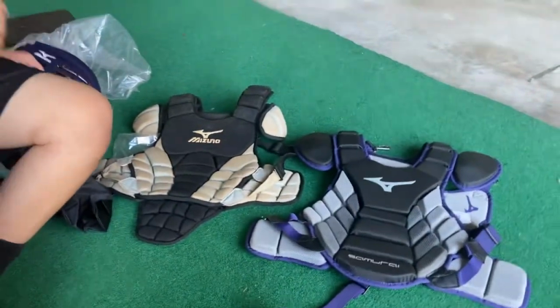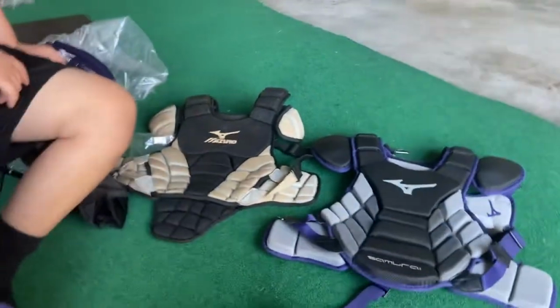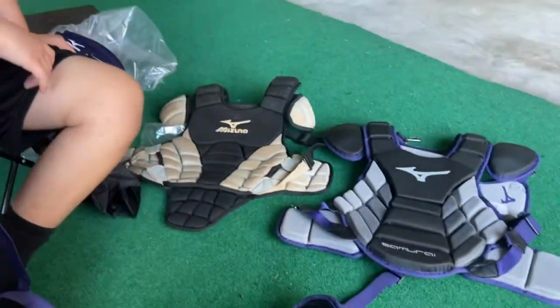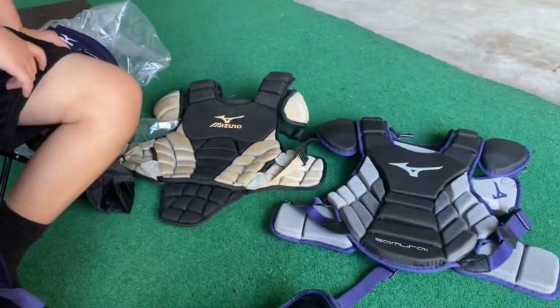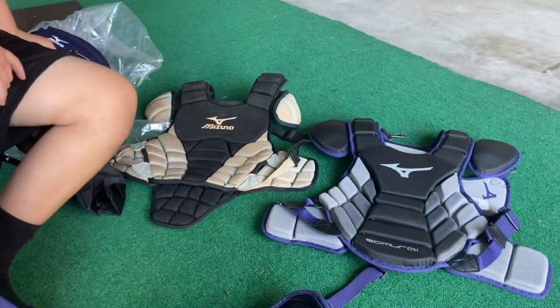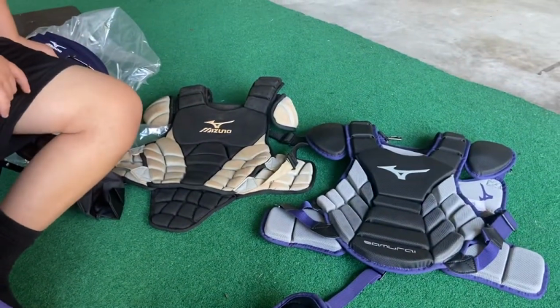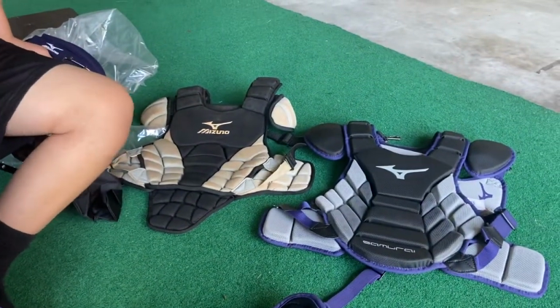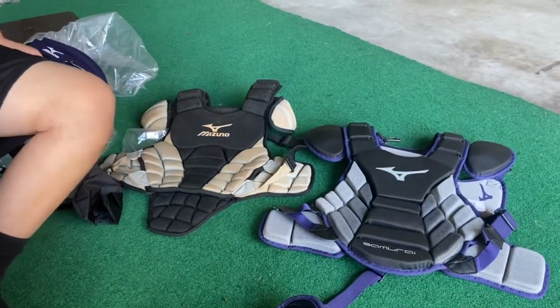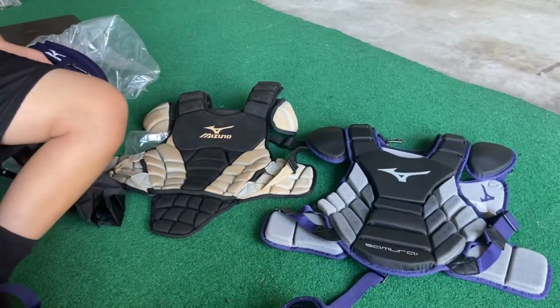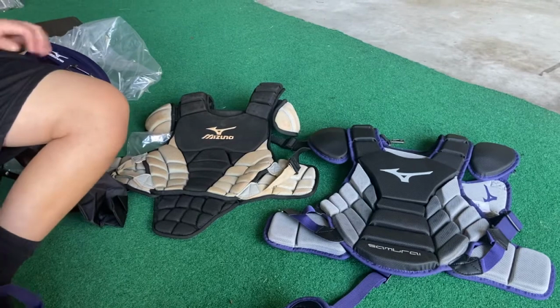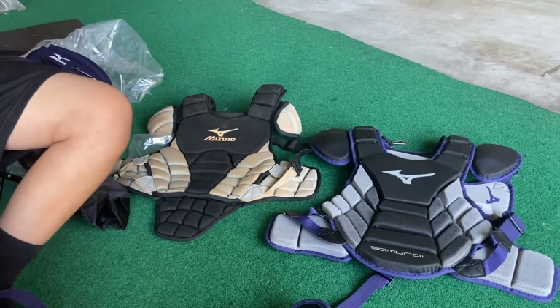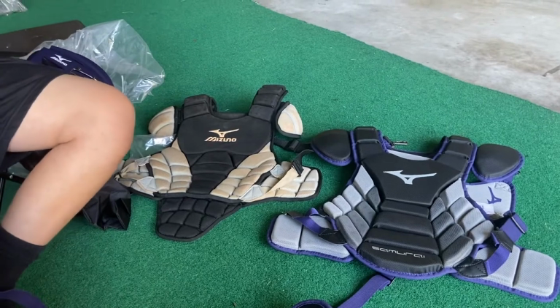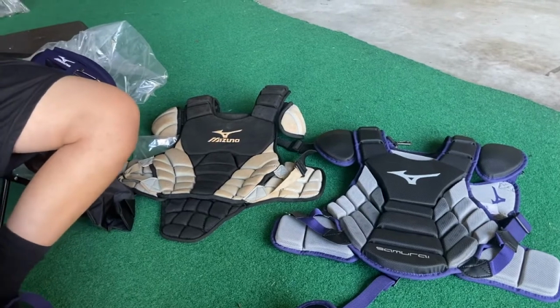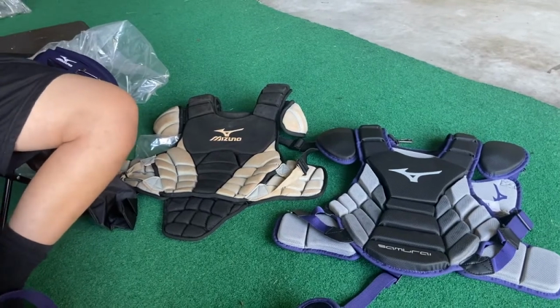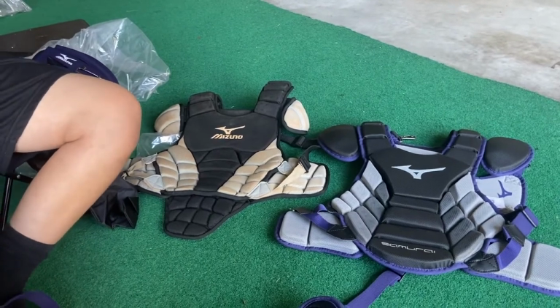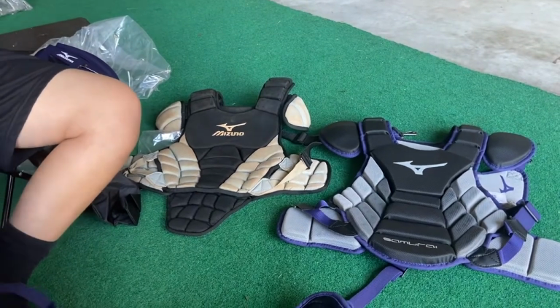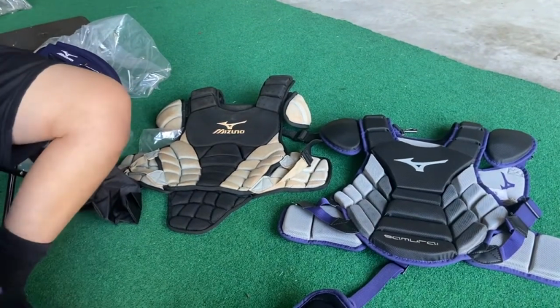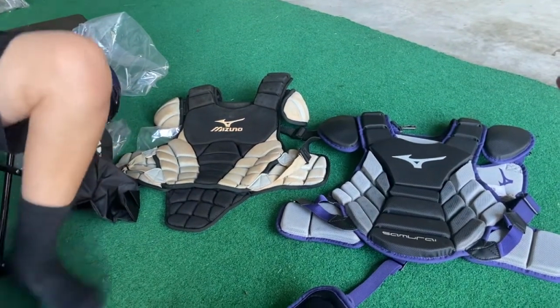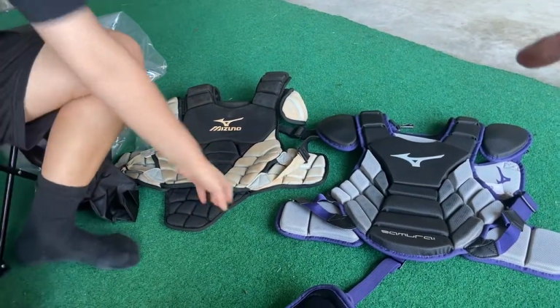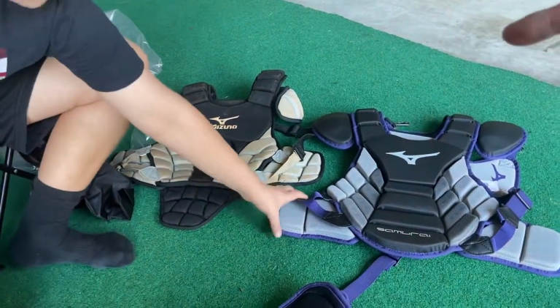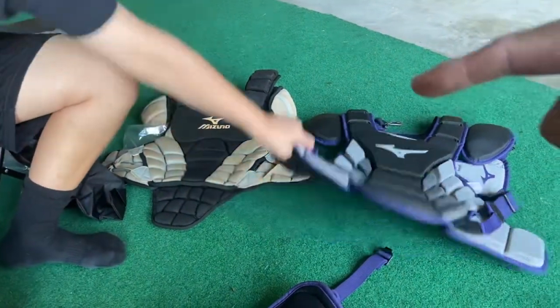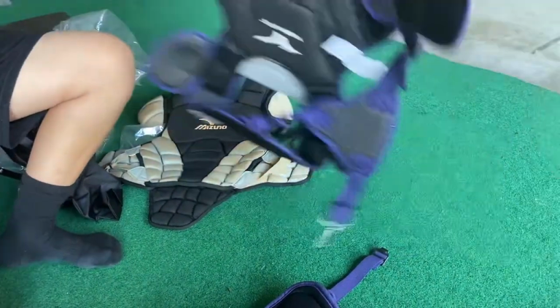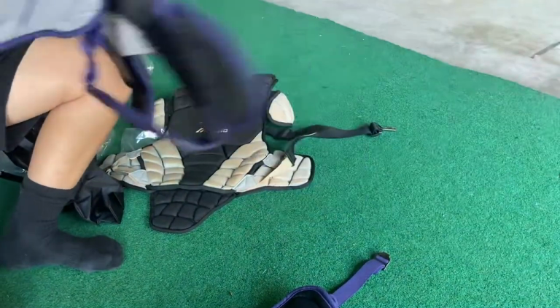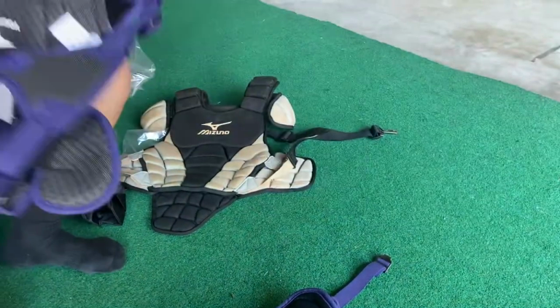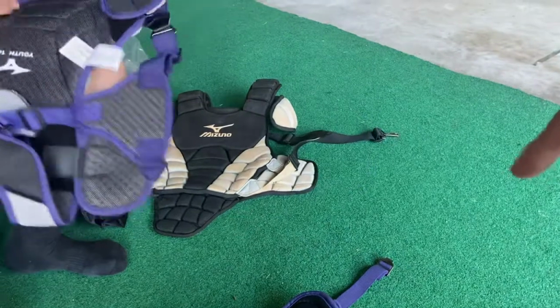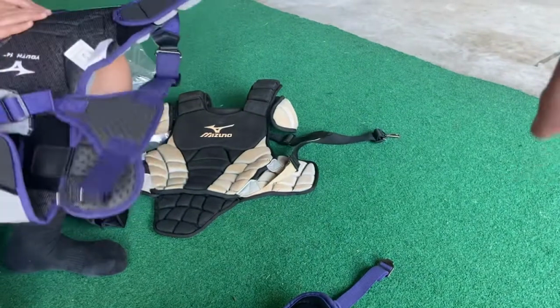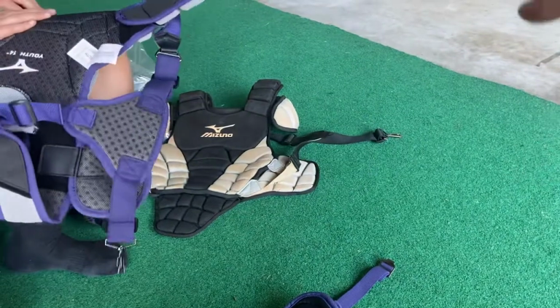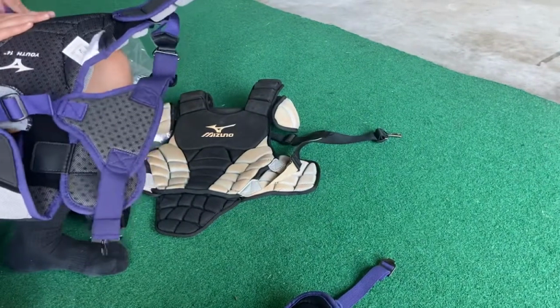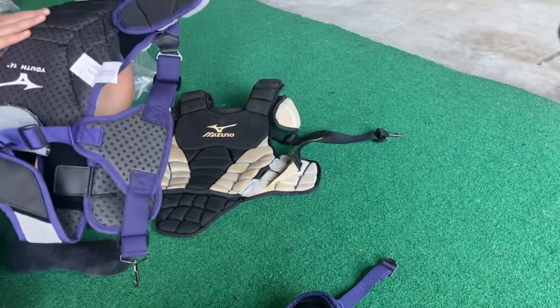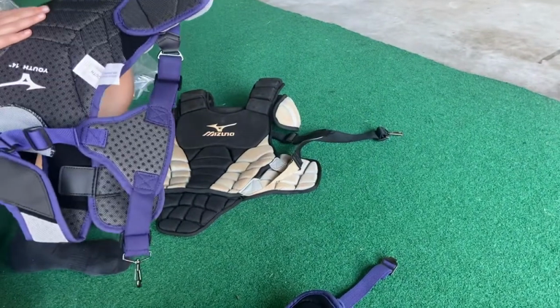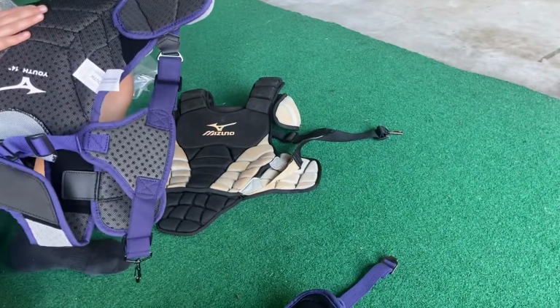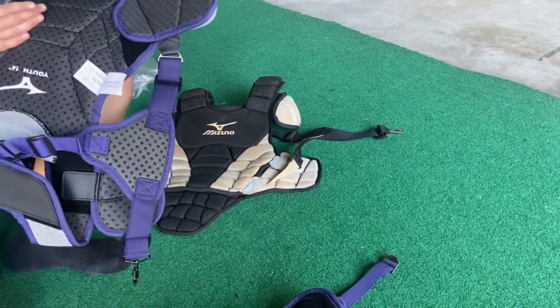It has 62 pads. See if you can take those off — but don't take them completely off.